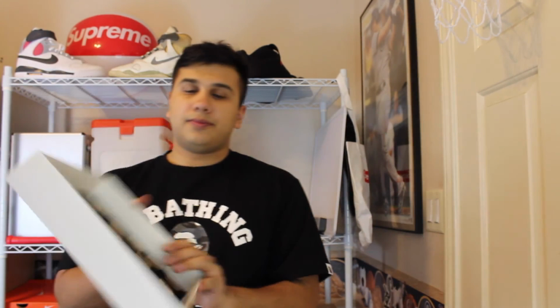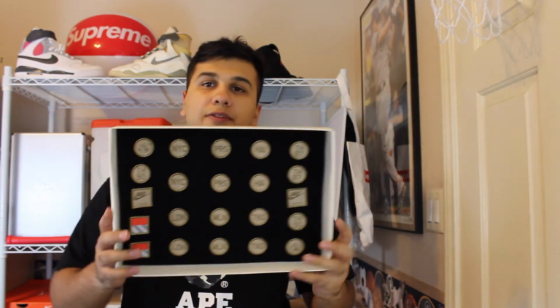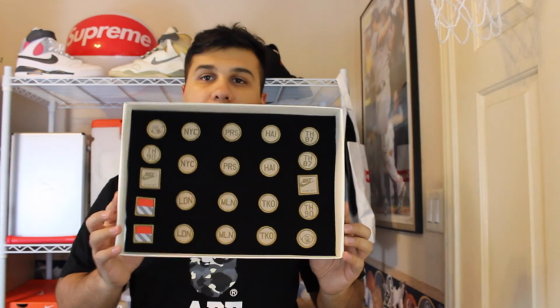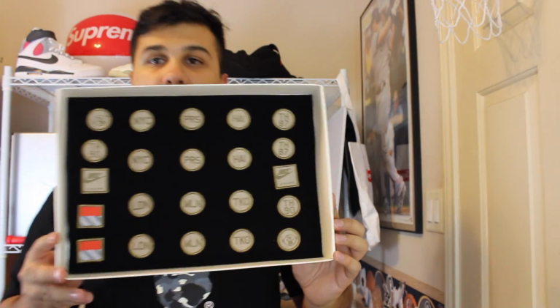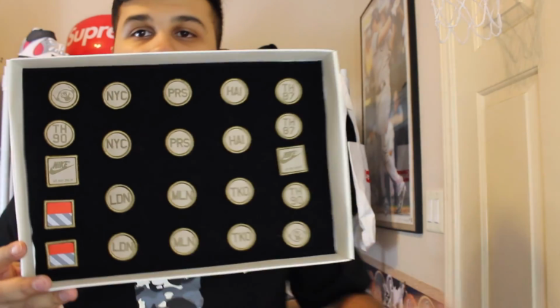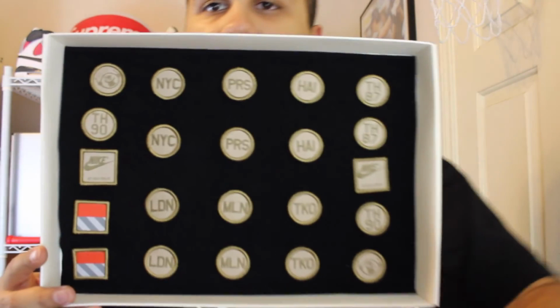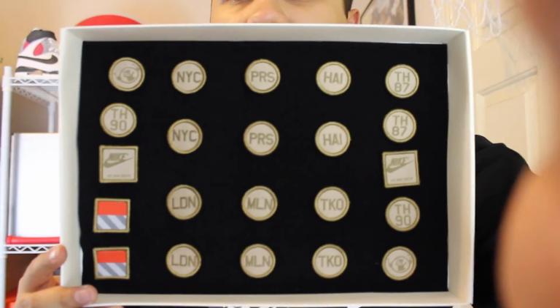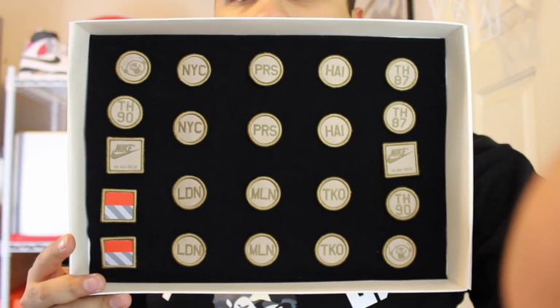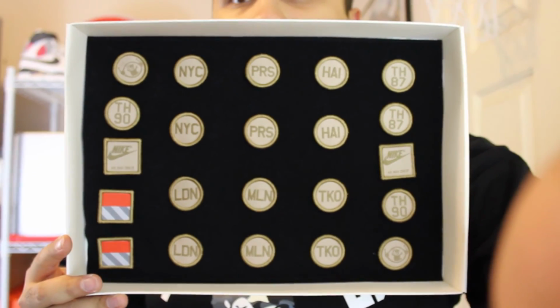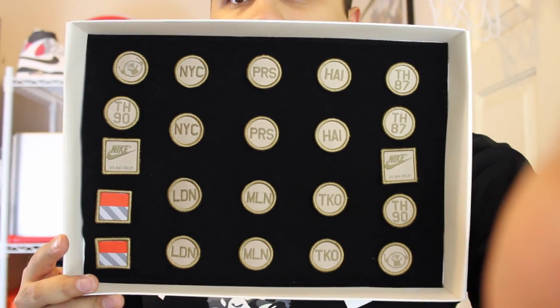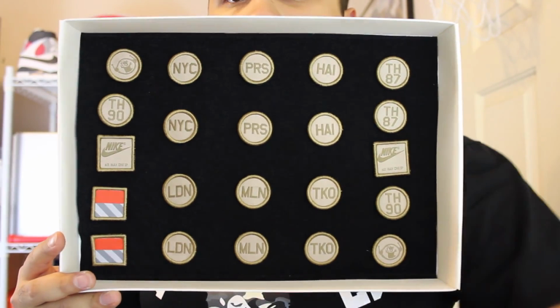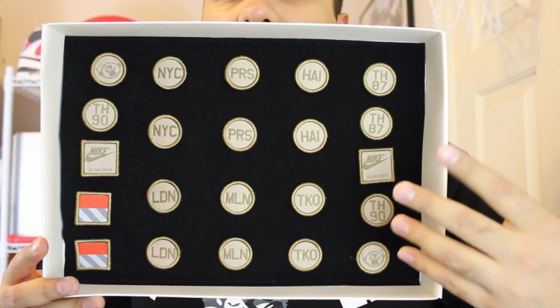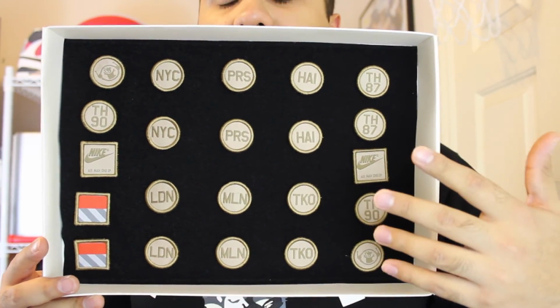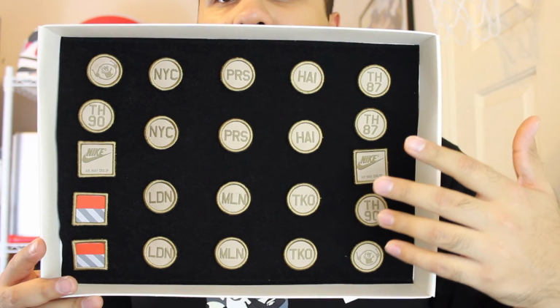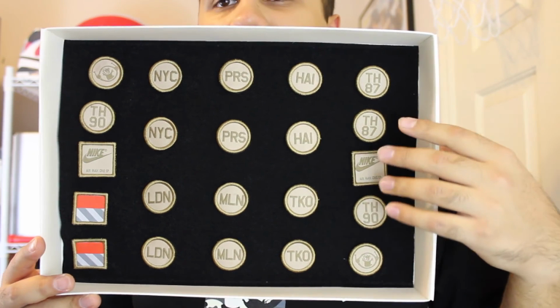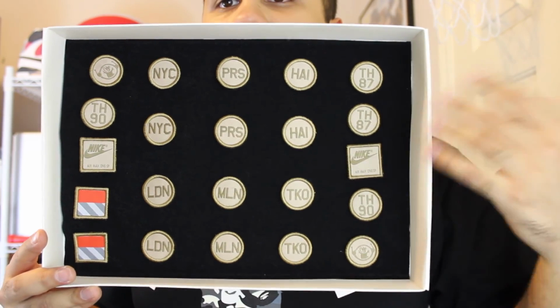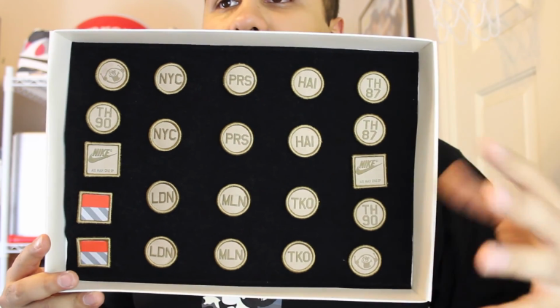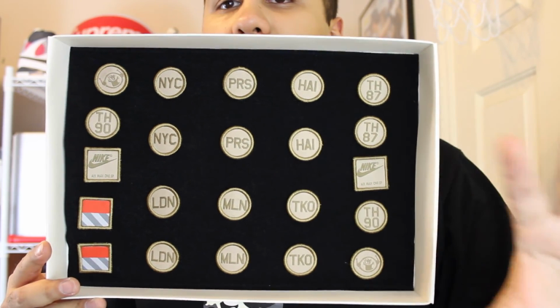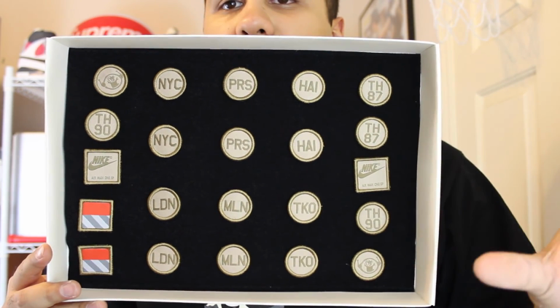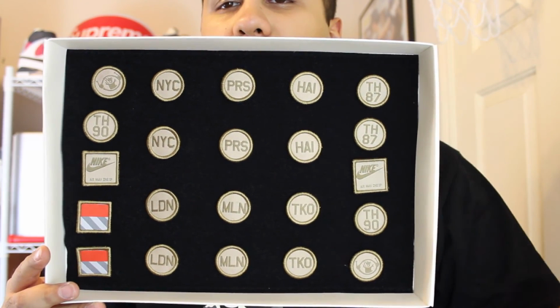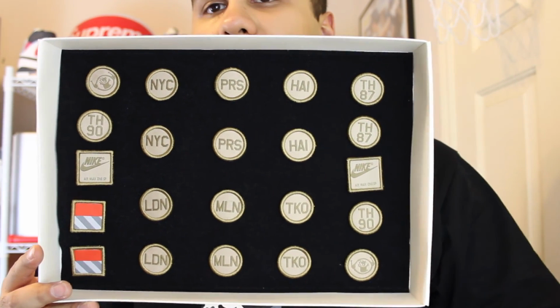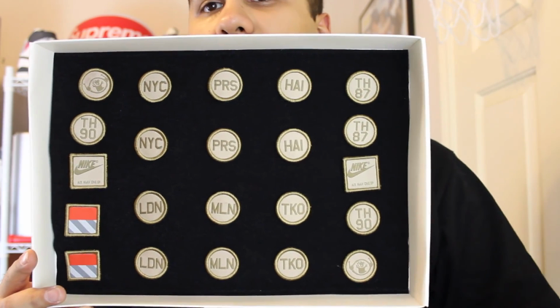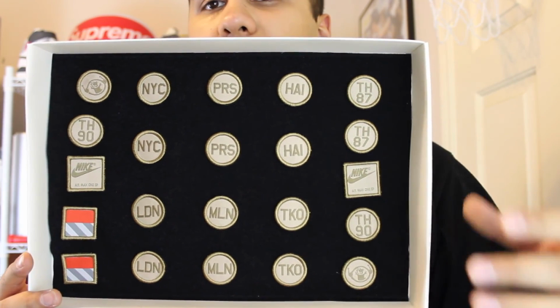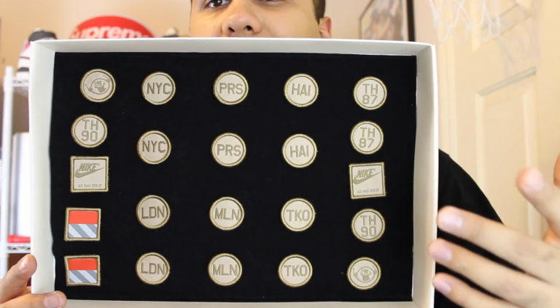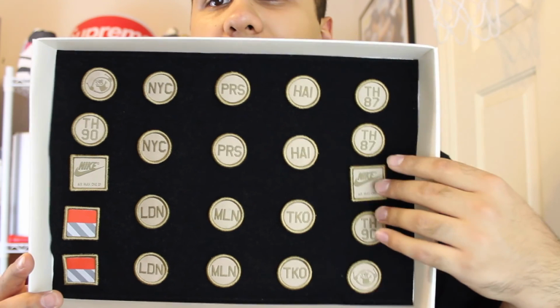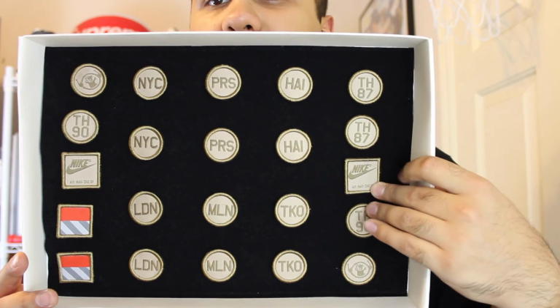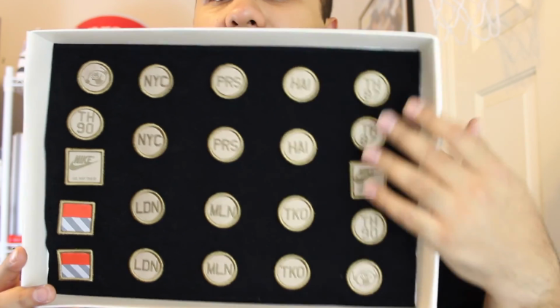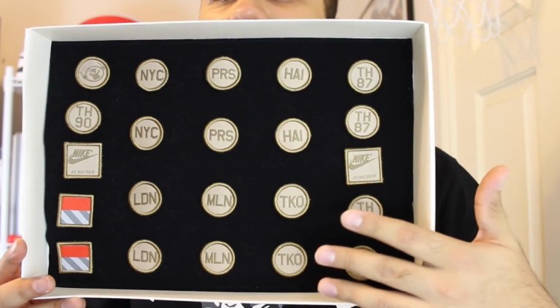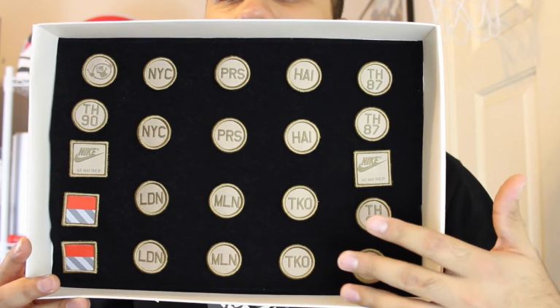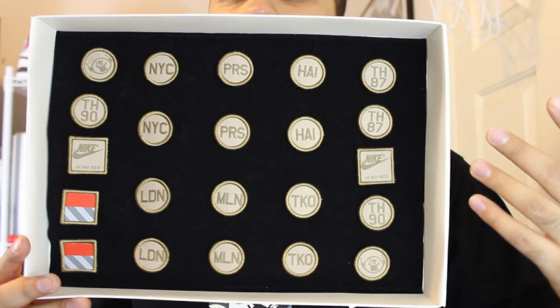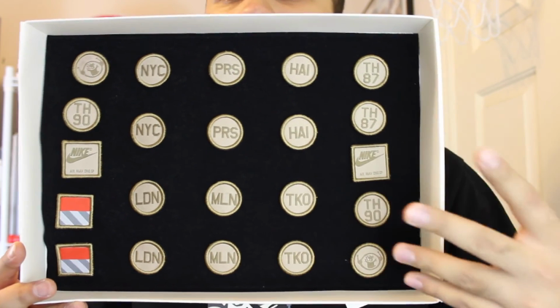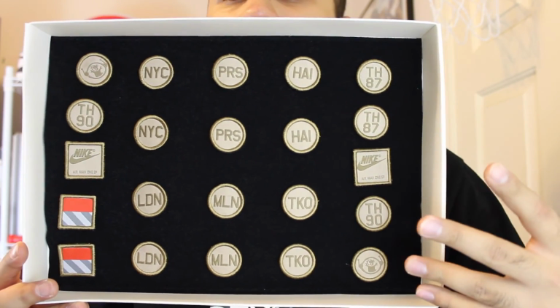The first thing you notice is when you open this, you get a box with the top full of patches. This is the selling point on the shoe. It's an all neutral tonal color. It has some Velcro on the back and on the tongue, and you can switch off patches on it if you like — you can put whatever you really want.